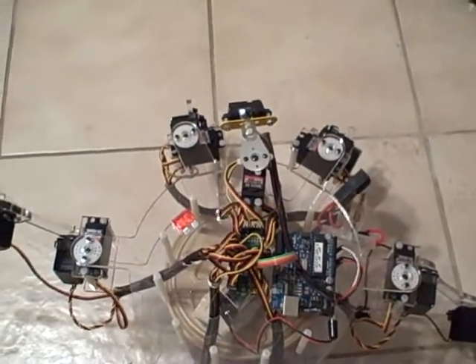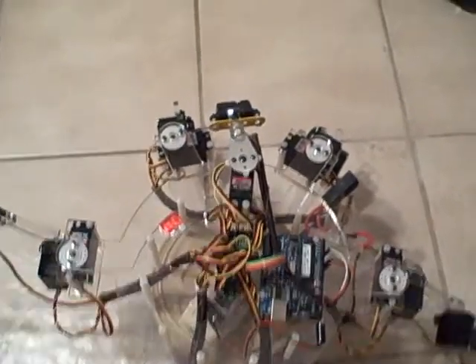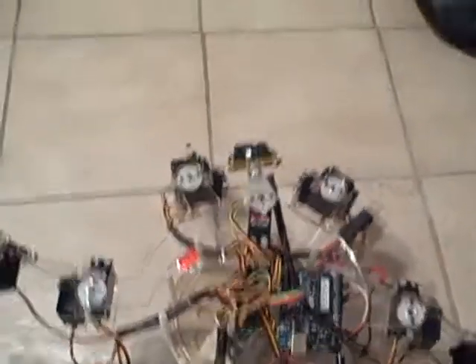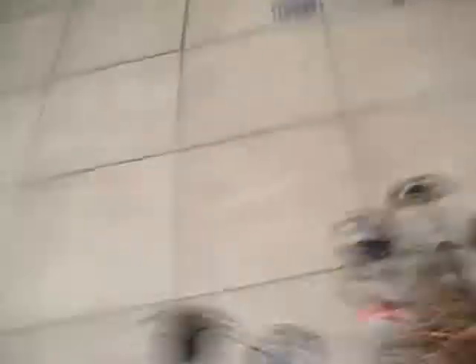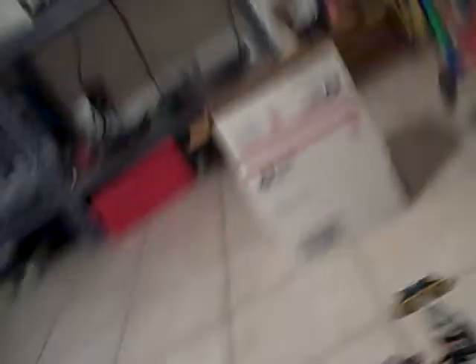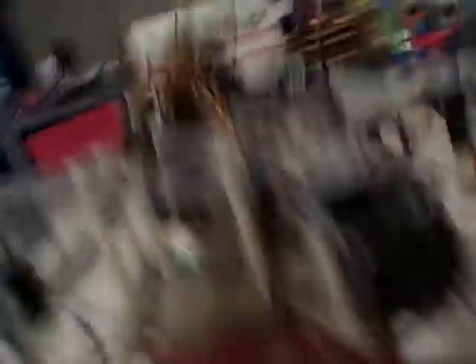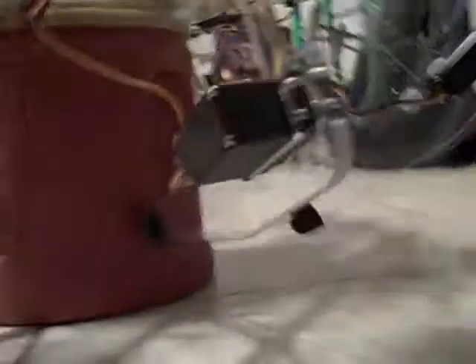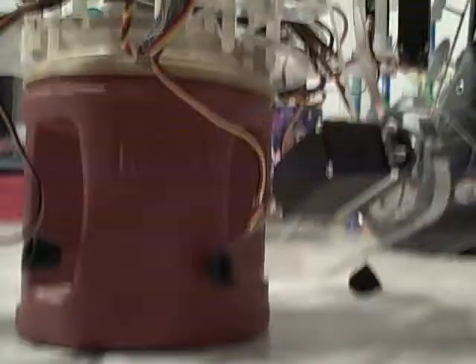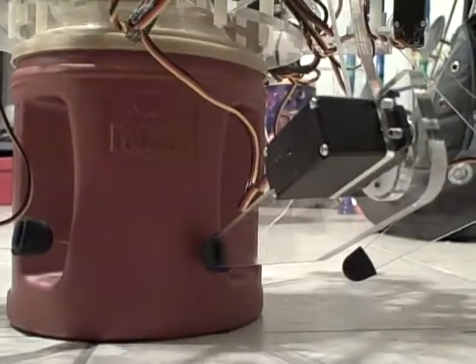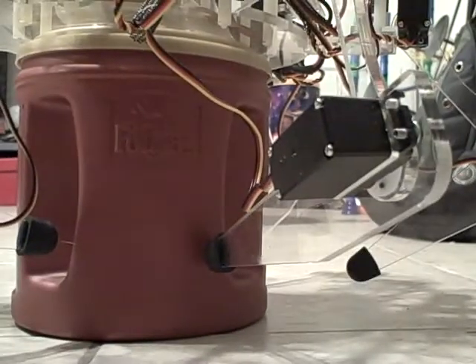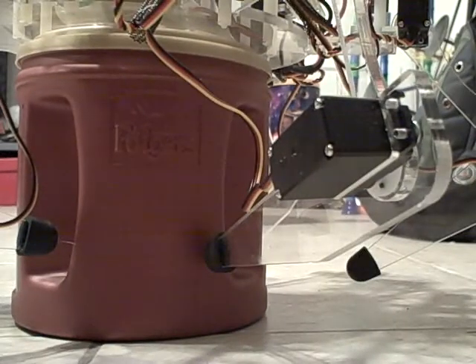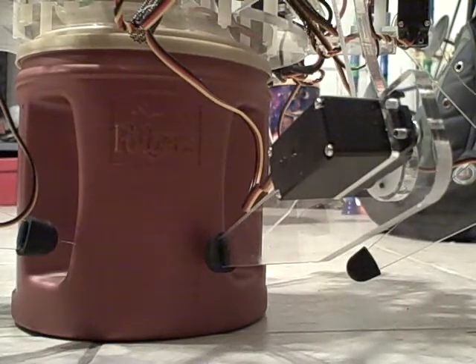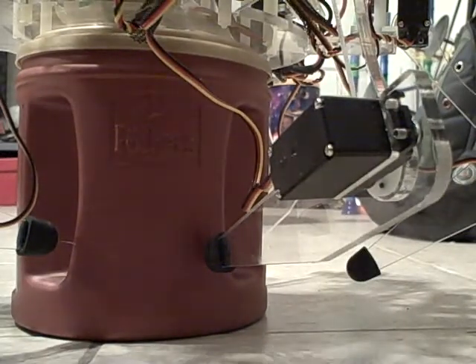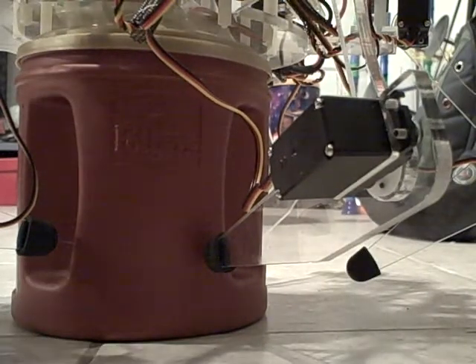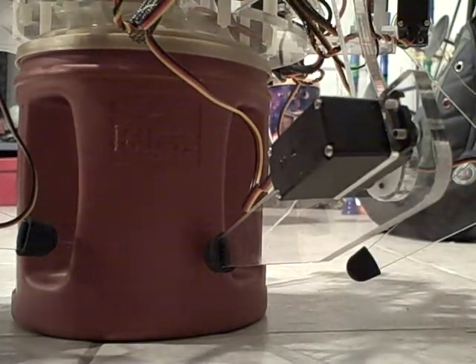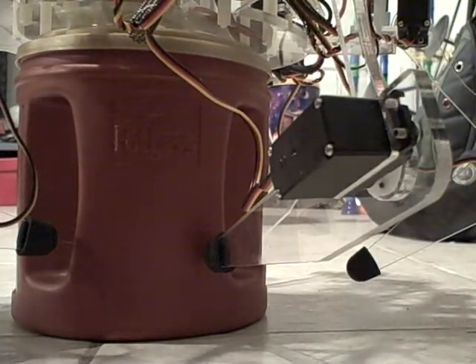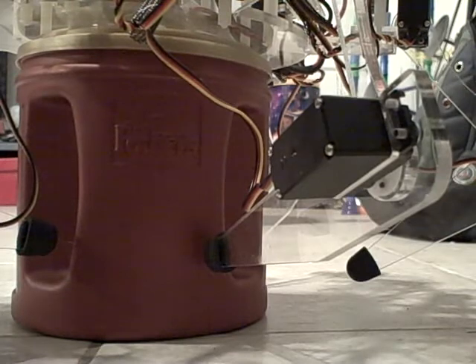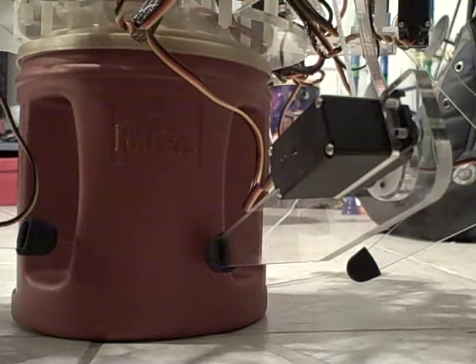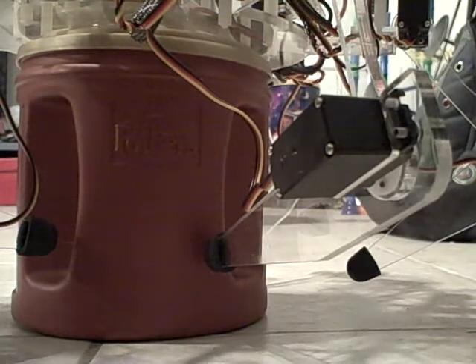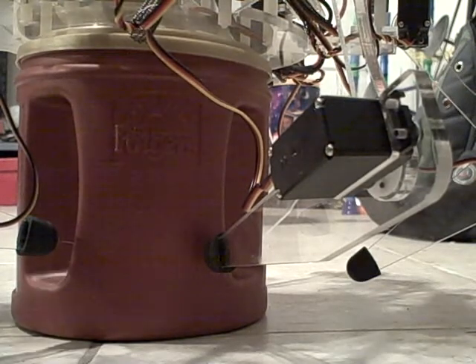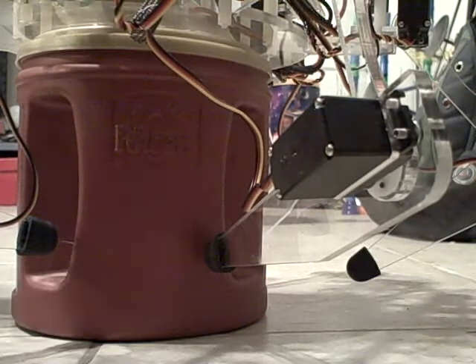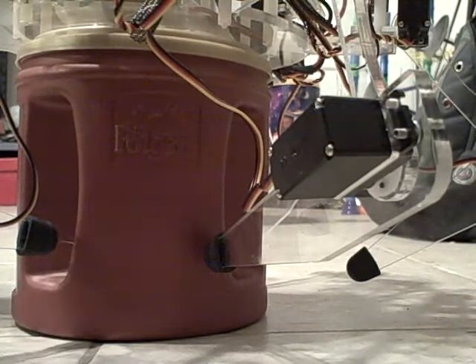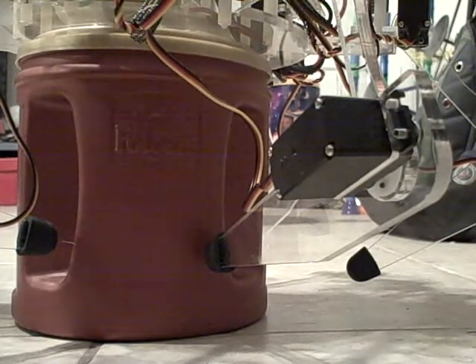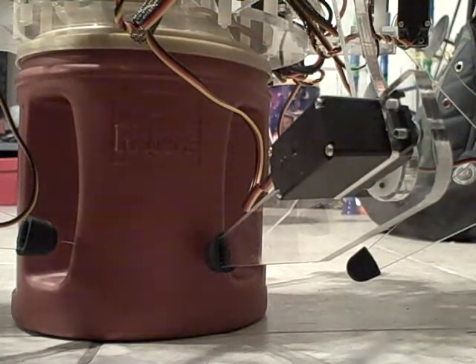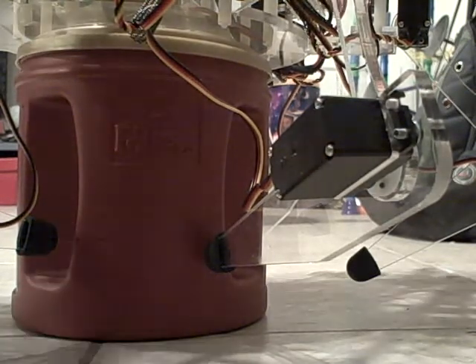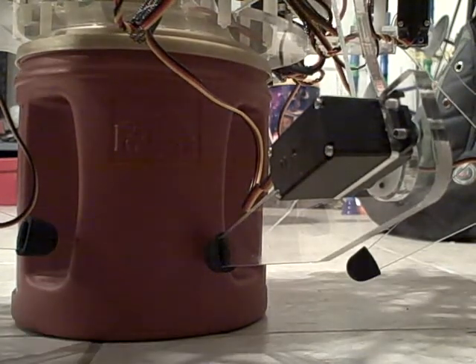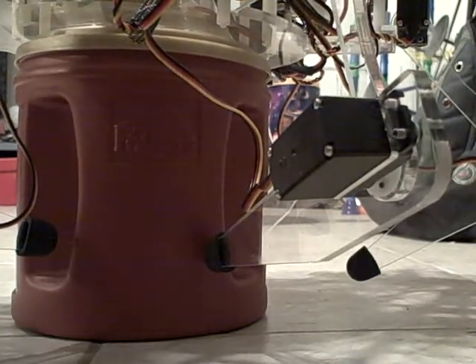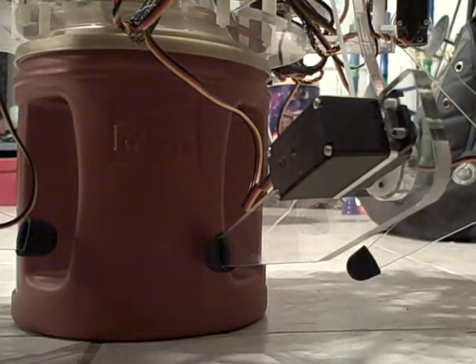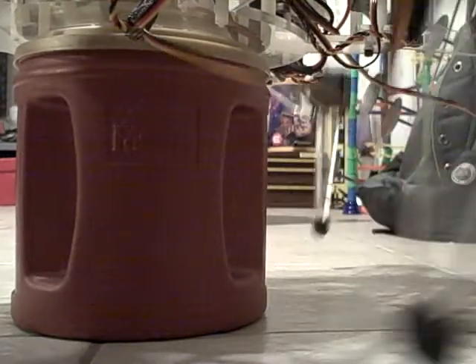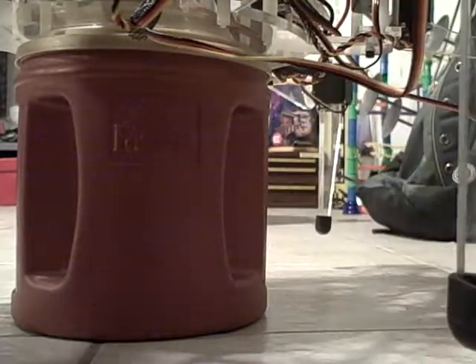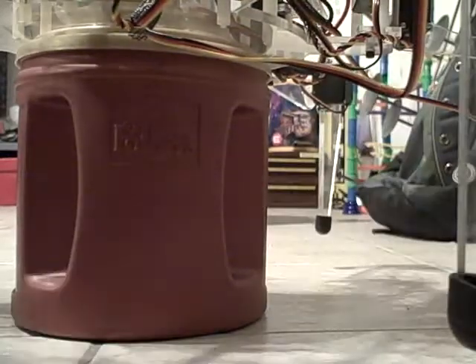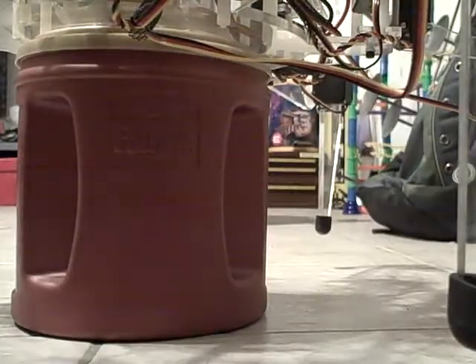Let me demonstrate. Plug in the main processor, power up the servo controller, and here we go.